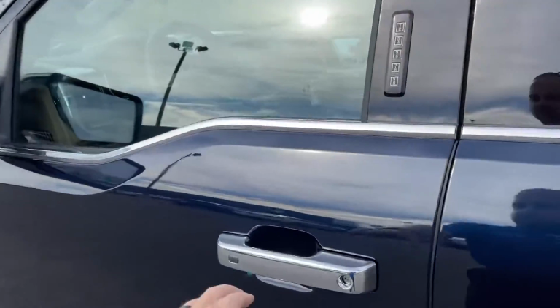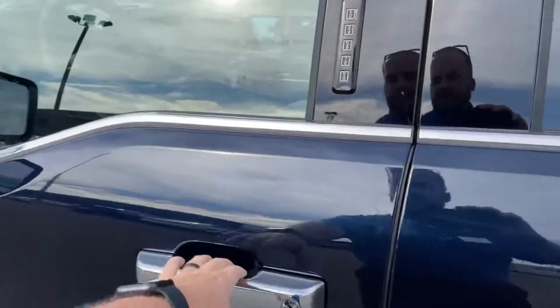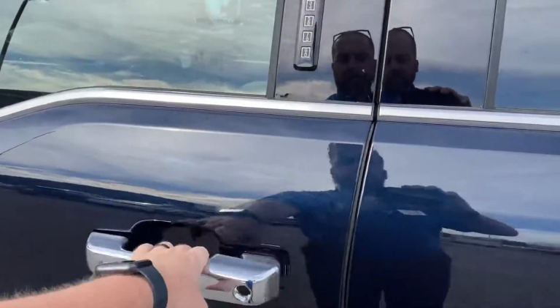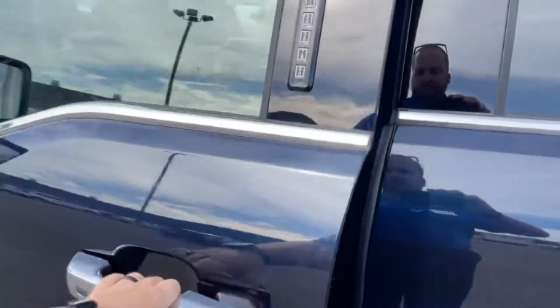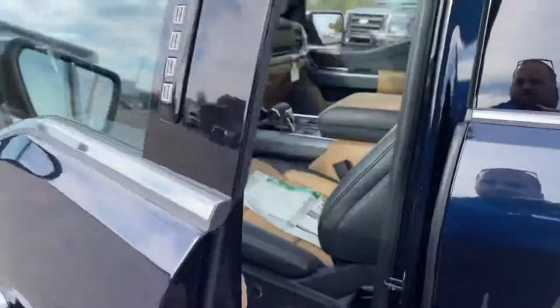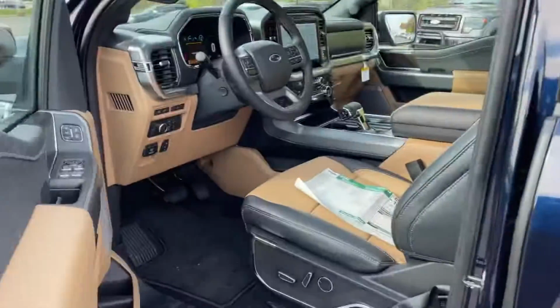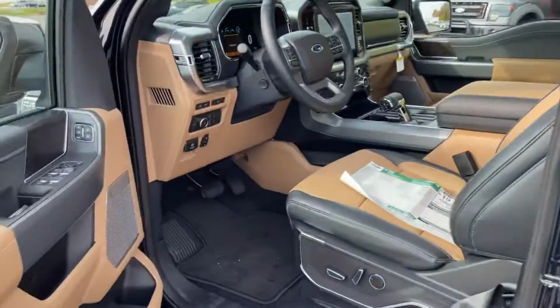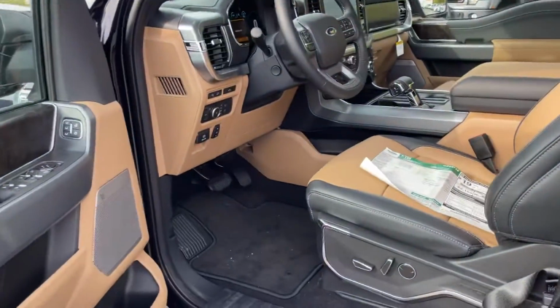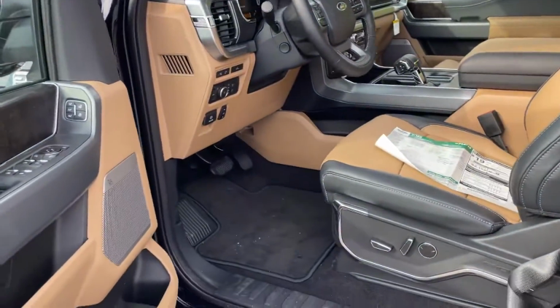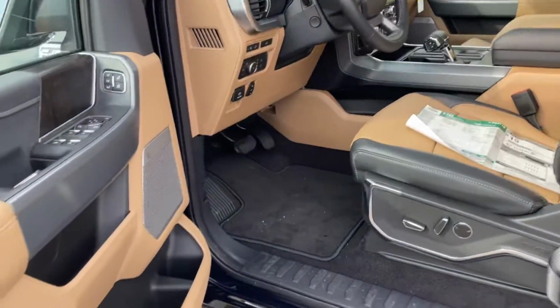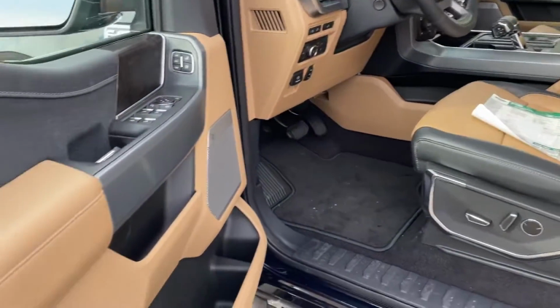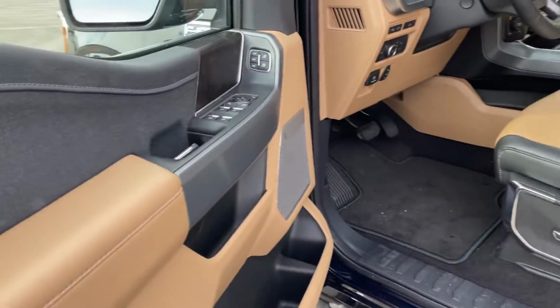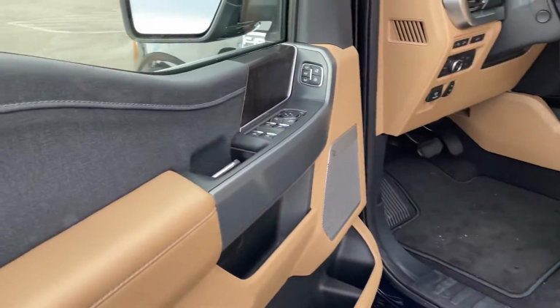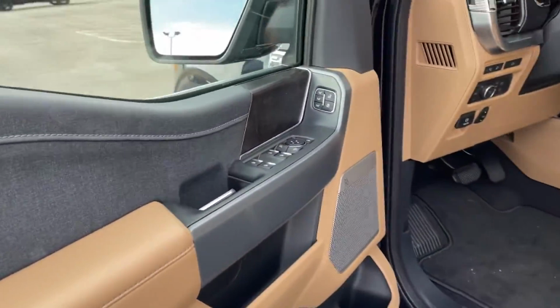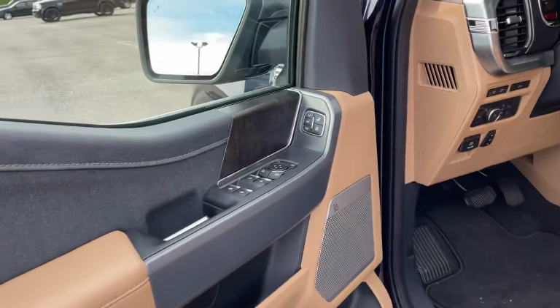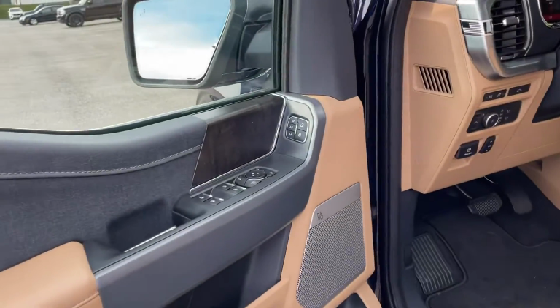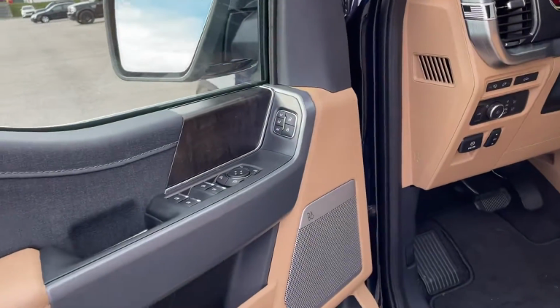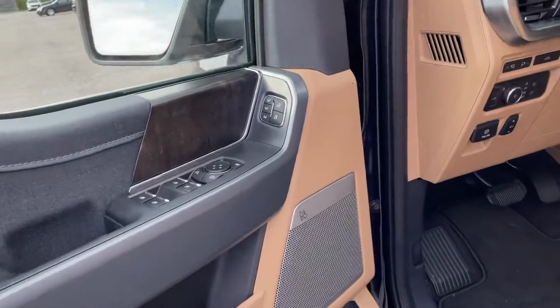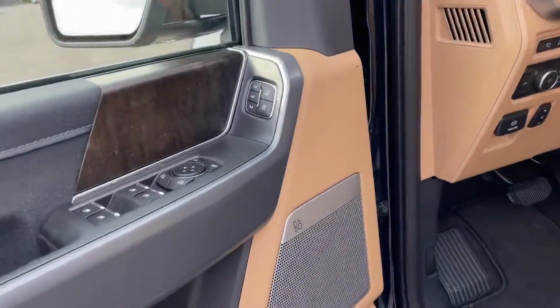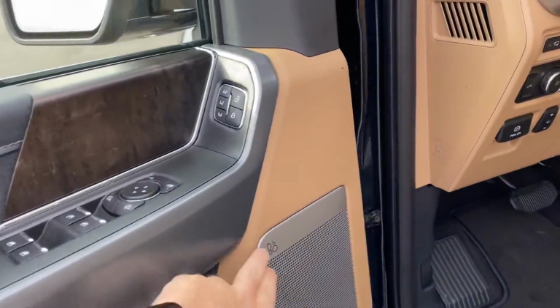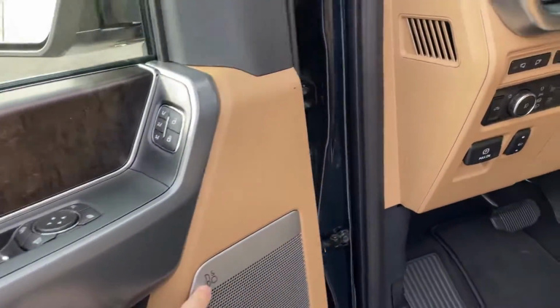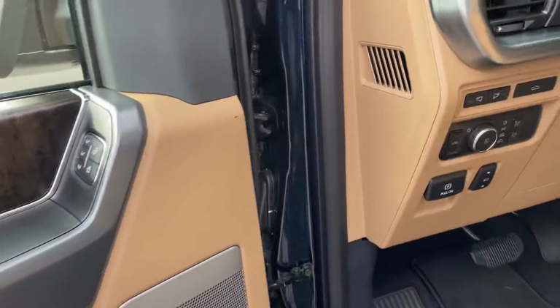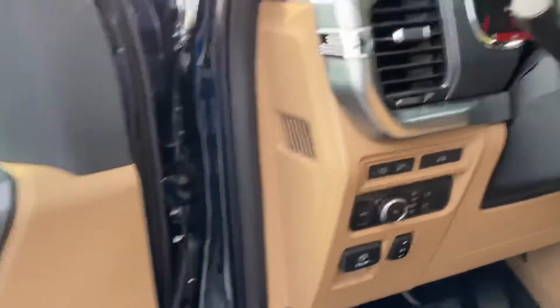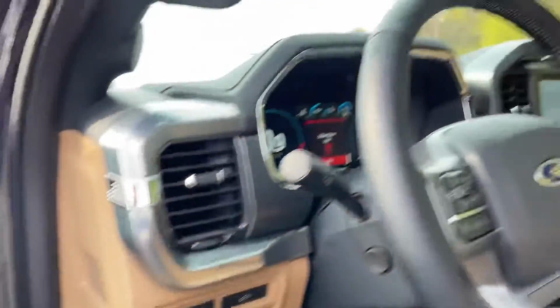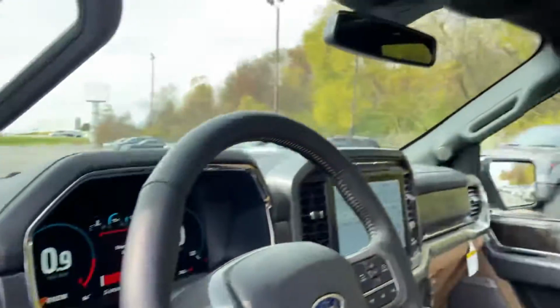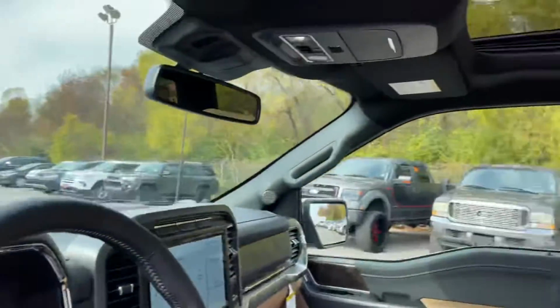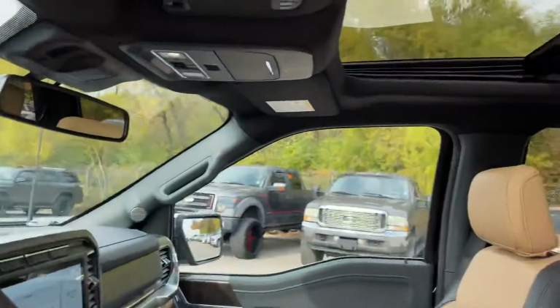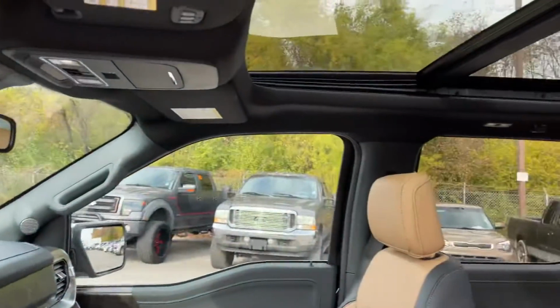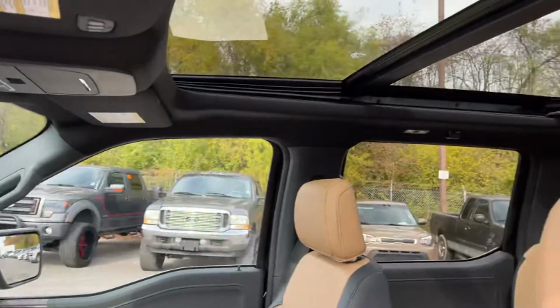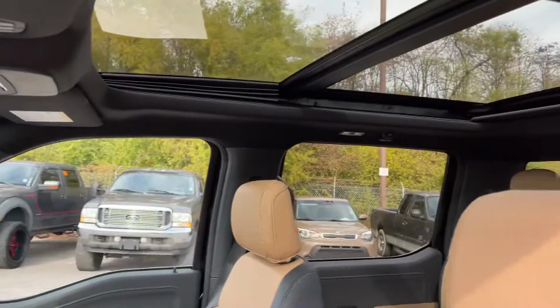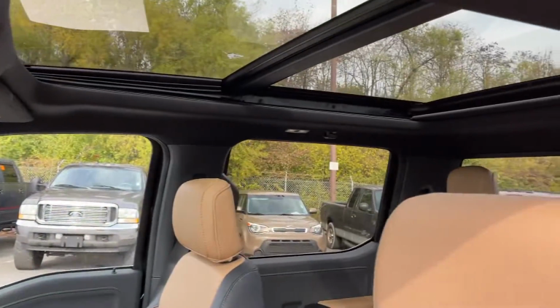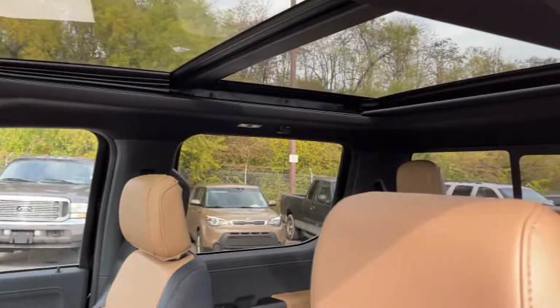It's got blind spot monitoring, power seats. It's got the upgraded B&O sound. Look at that beautiful sunroof.